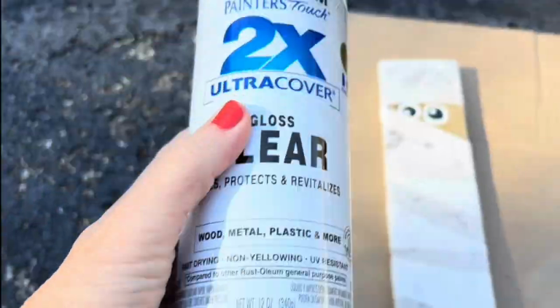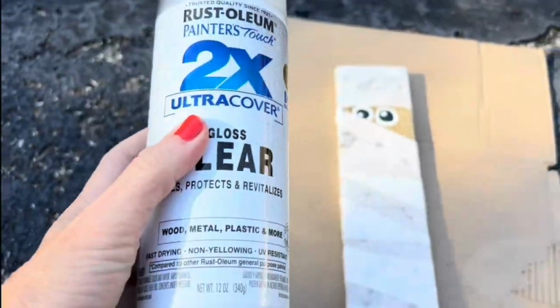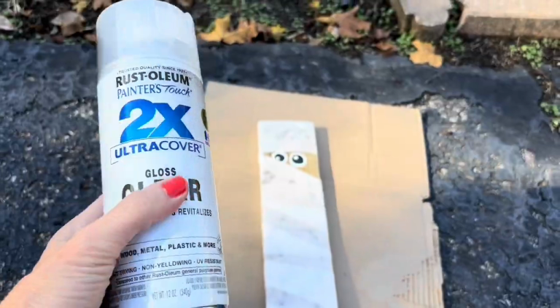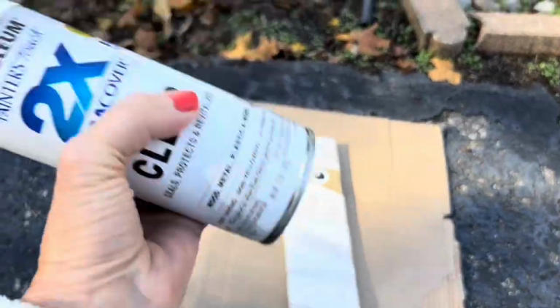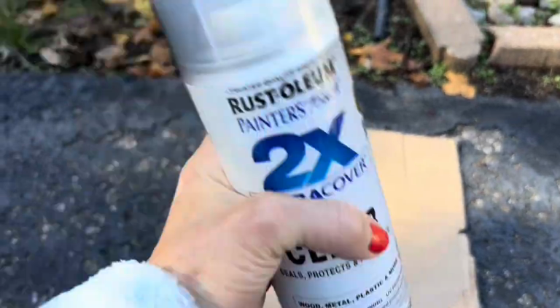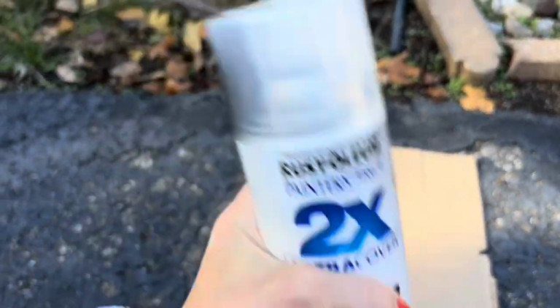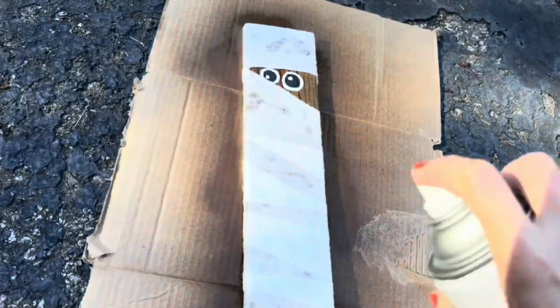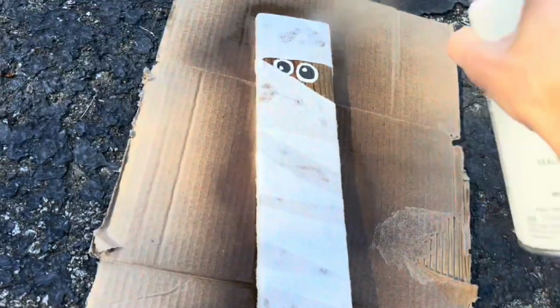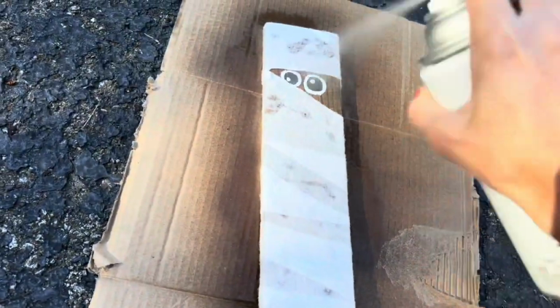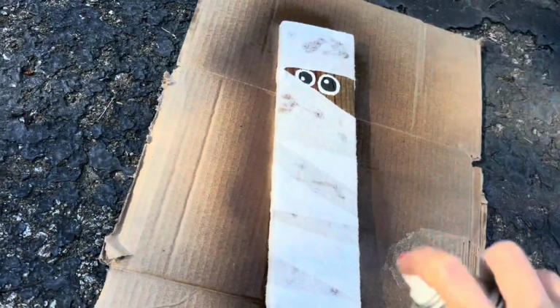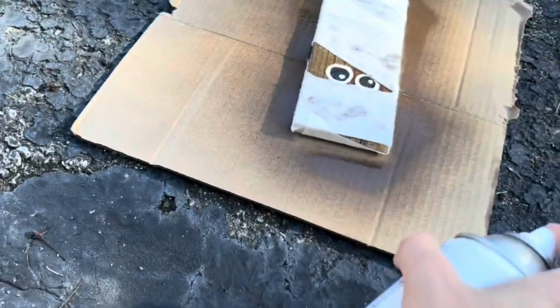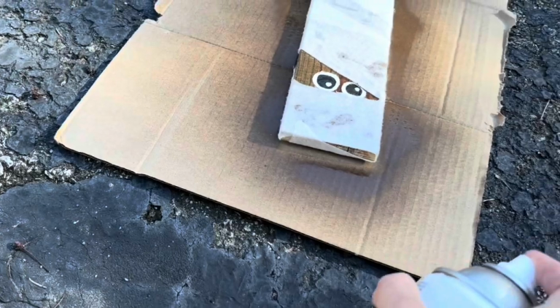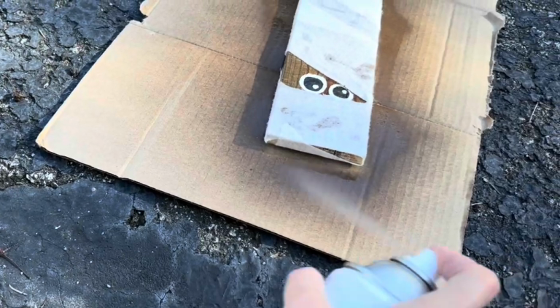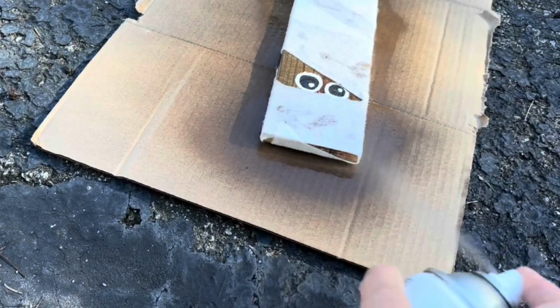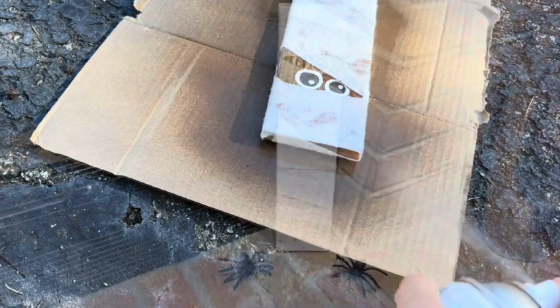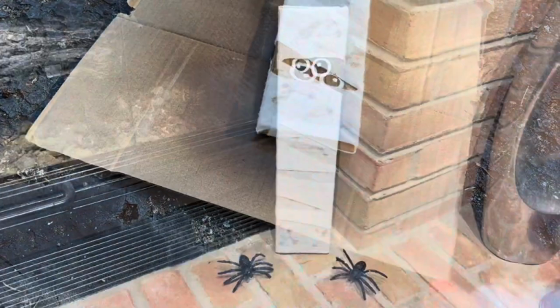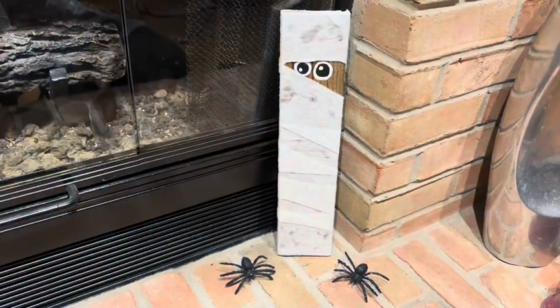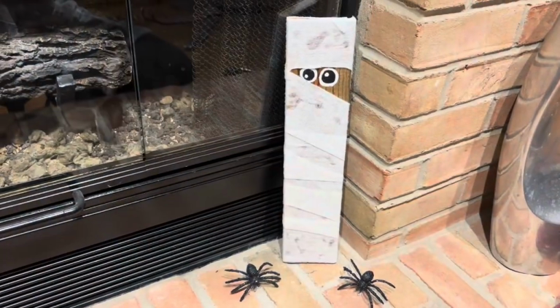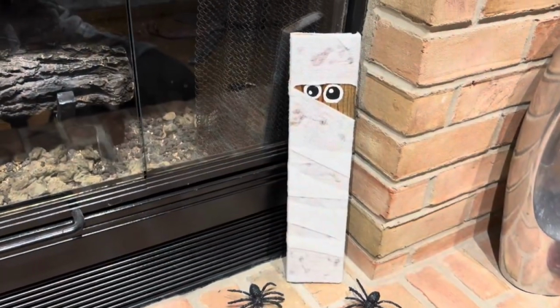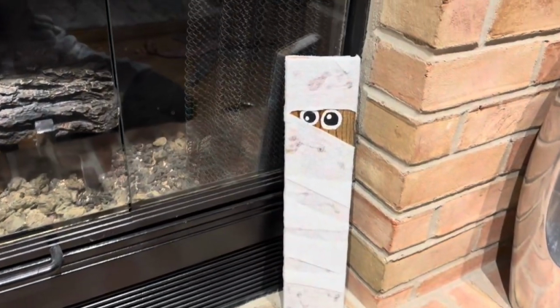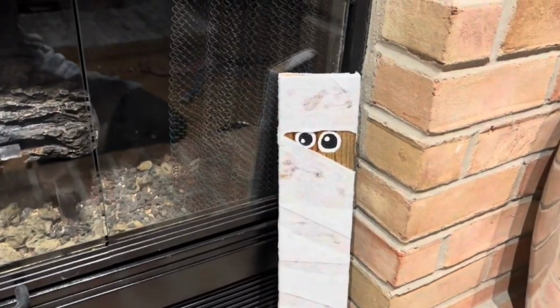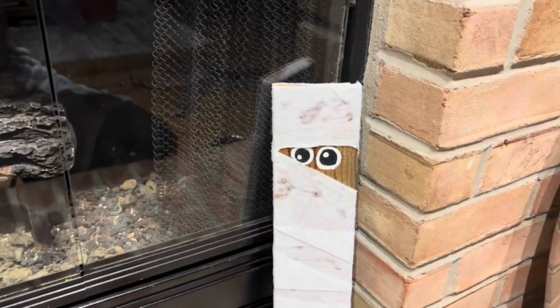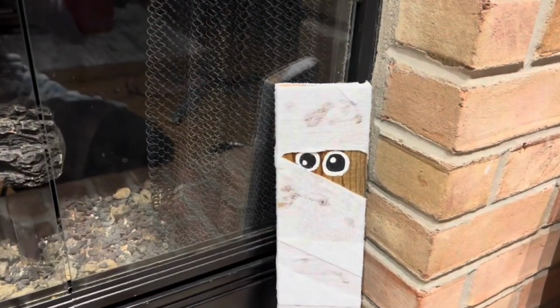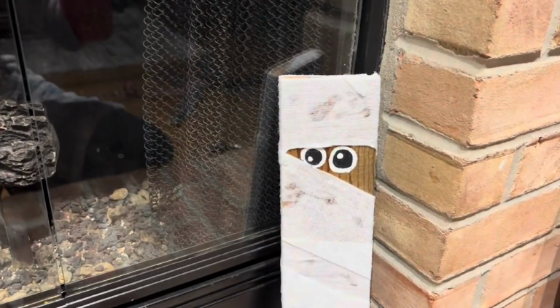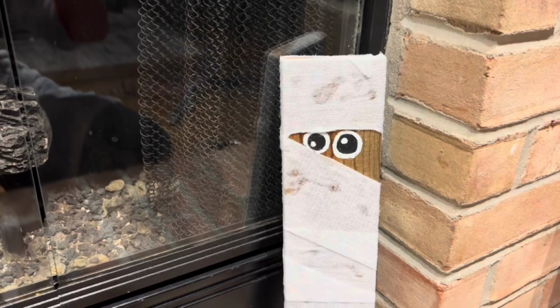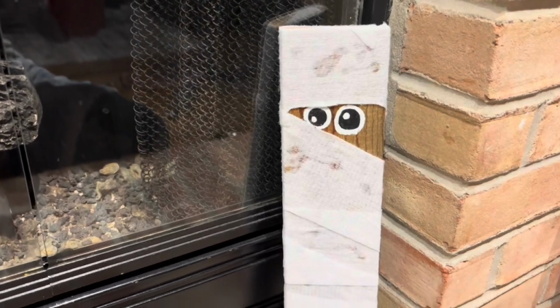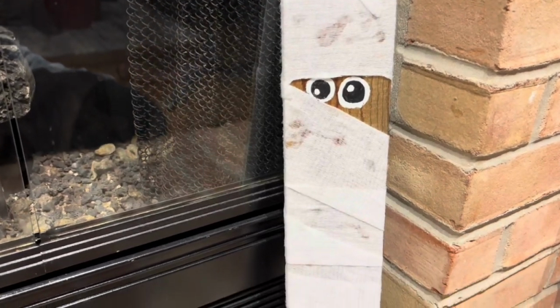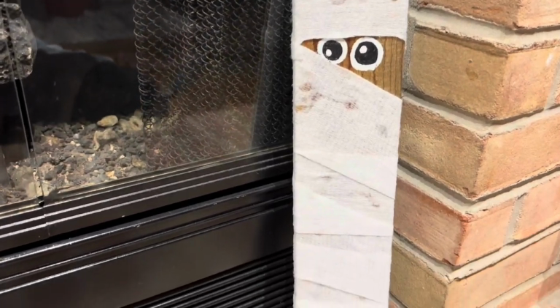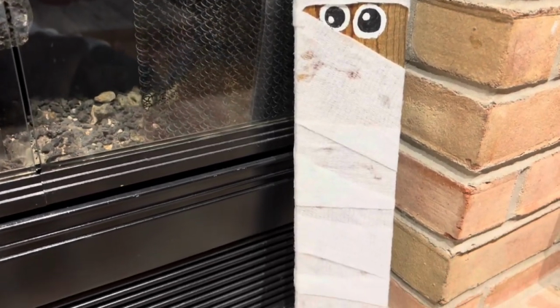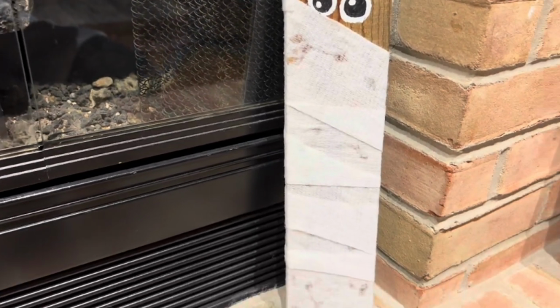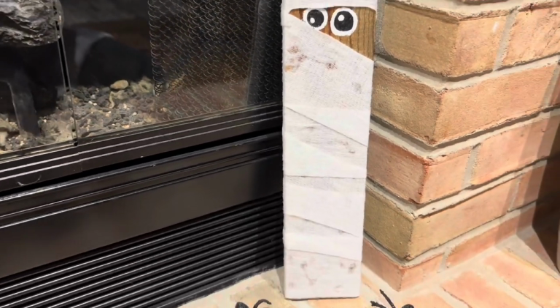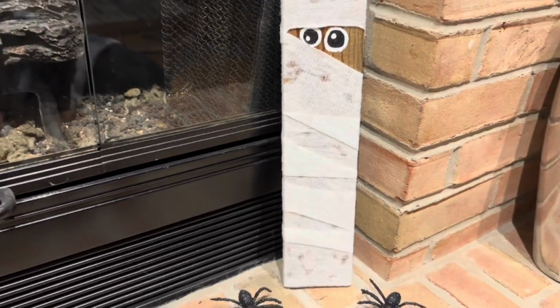Spraying a clear coat over our mummy. And the result is this super cute scrap wood mummy. The board has been mummified. Happy Halloween.